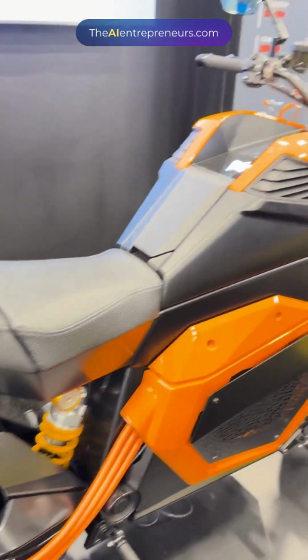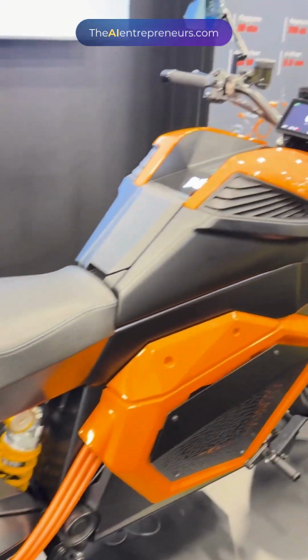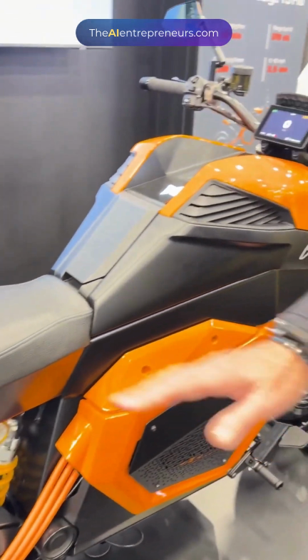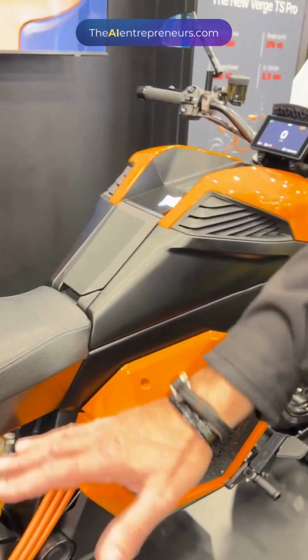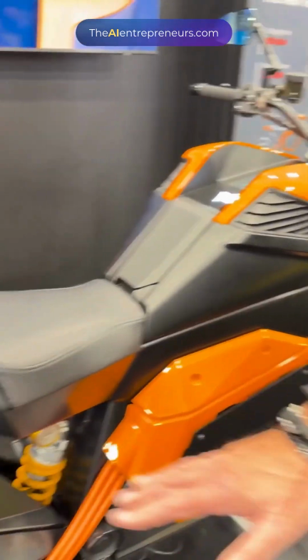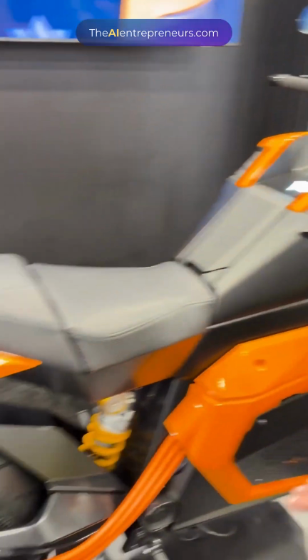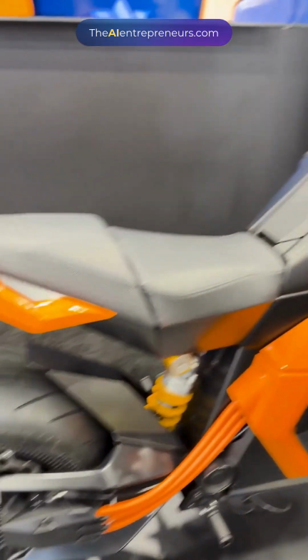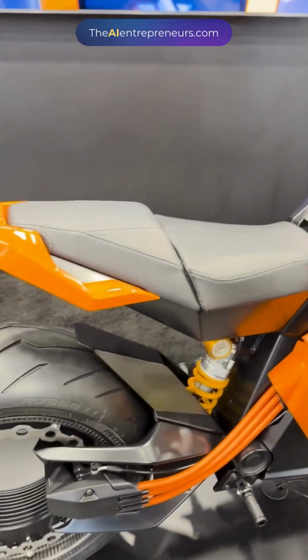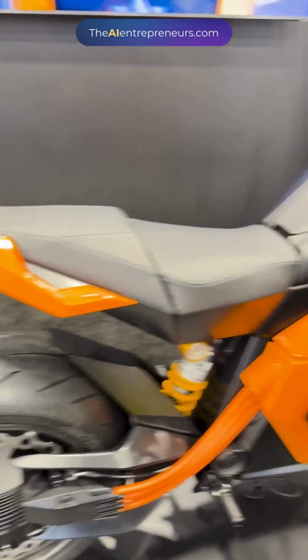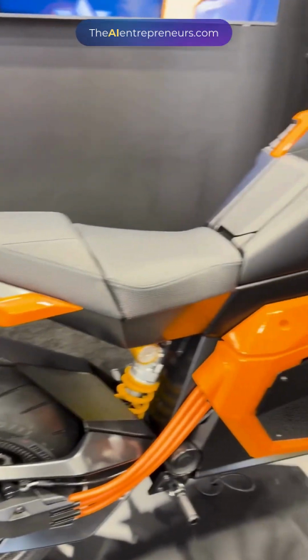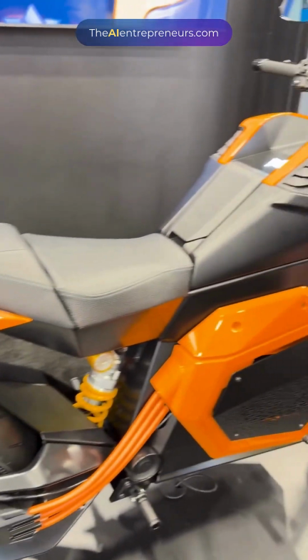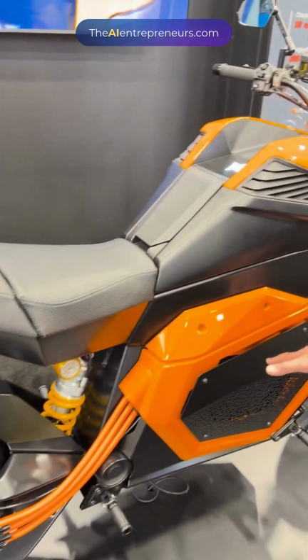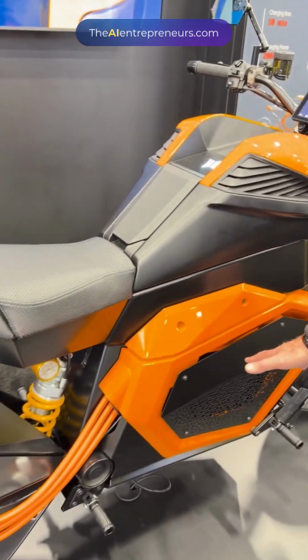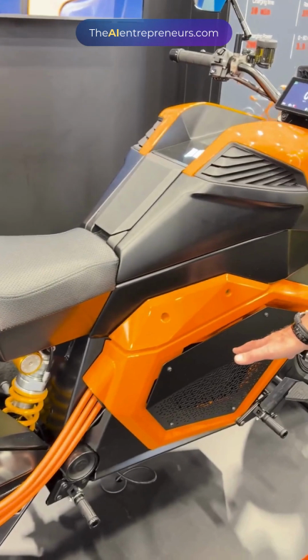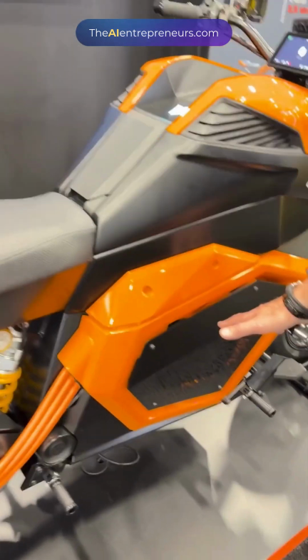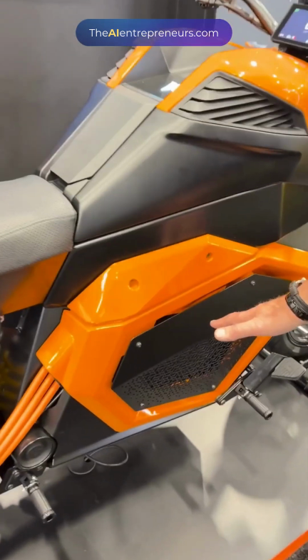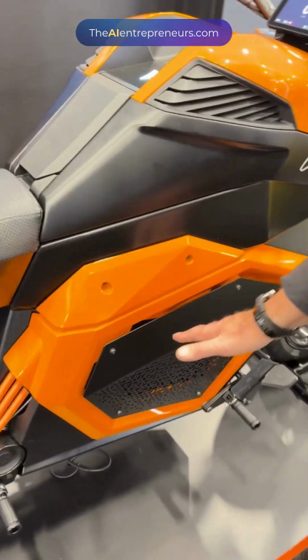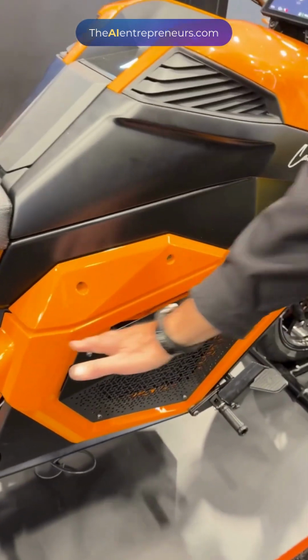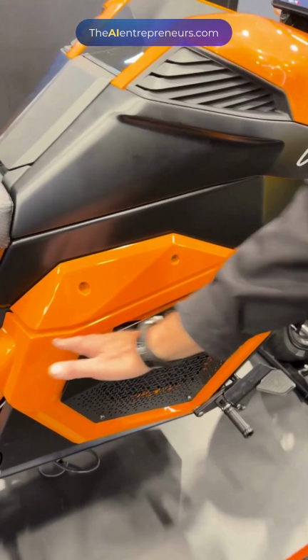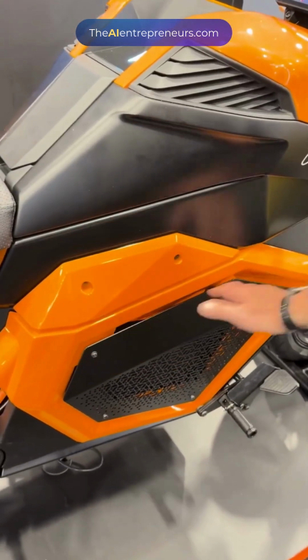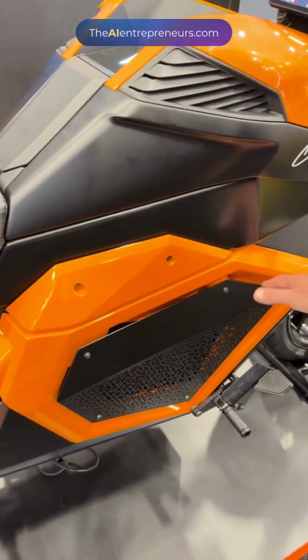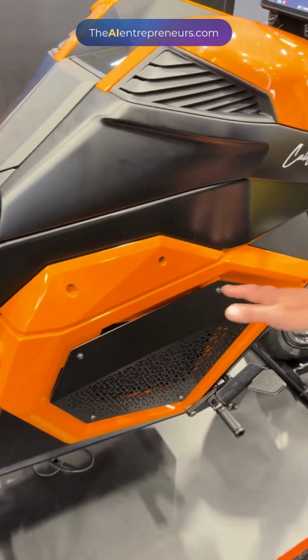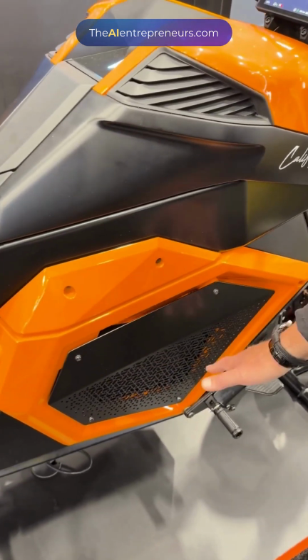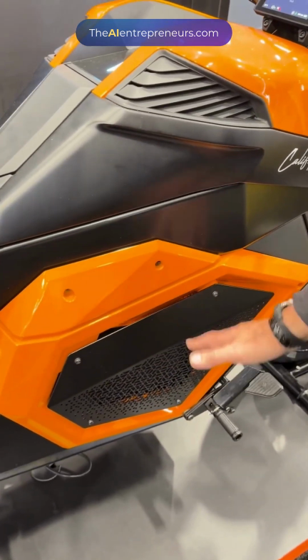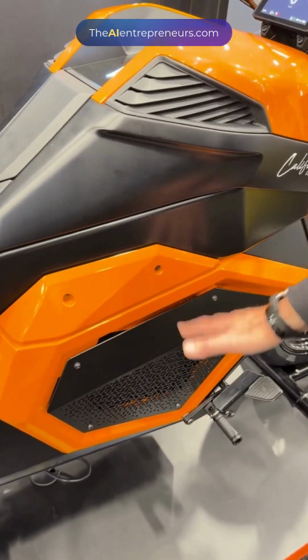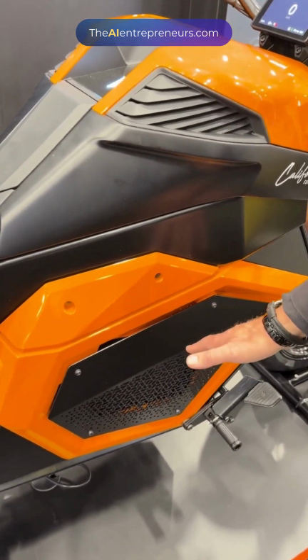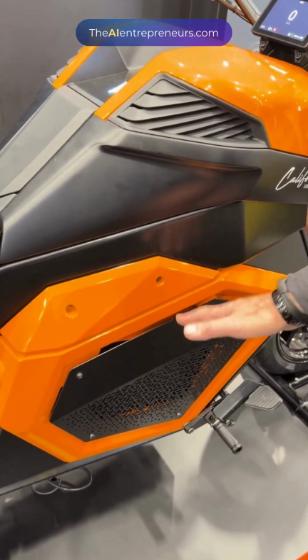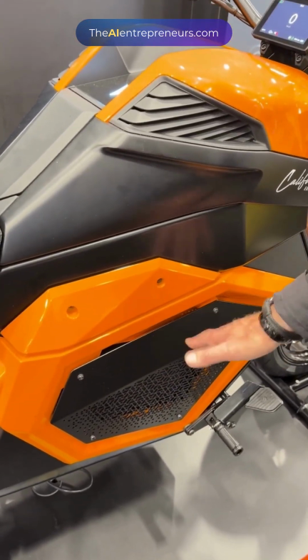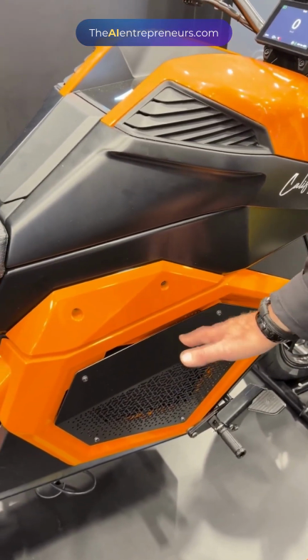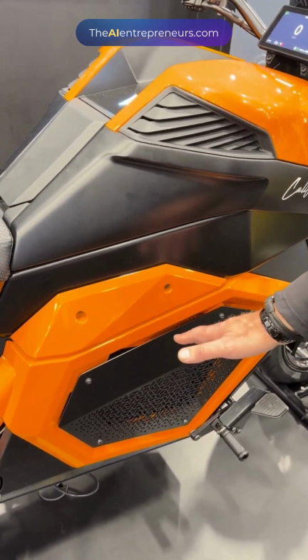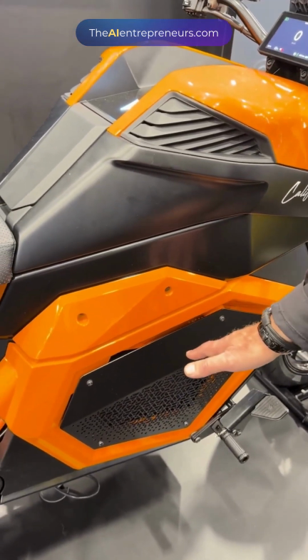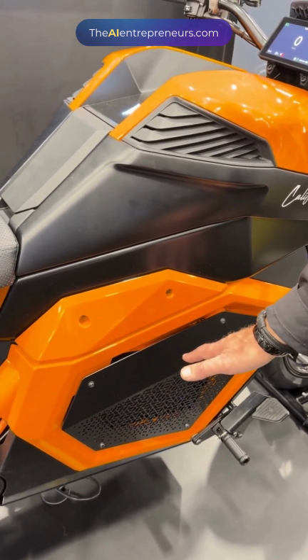And because of that, this area is all now for batteries. From here down is the battery, giving a nice low center of gravity.